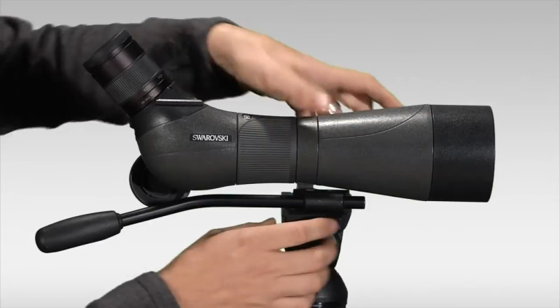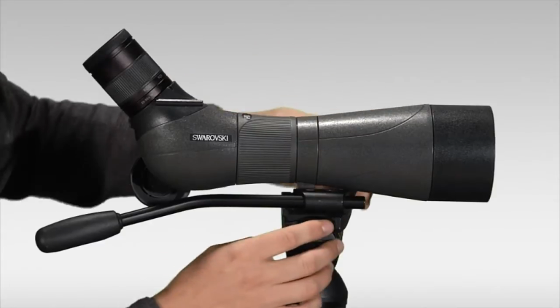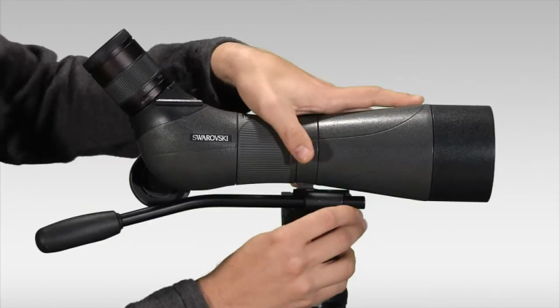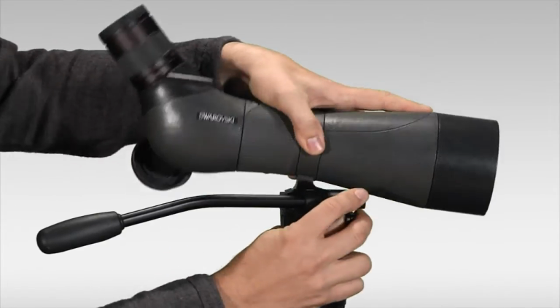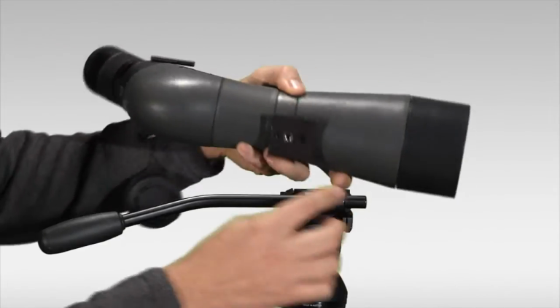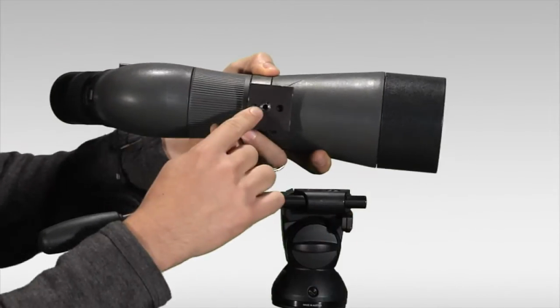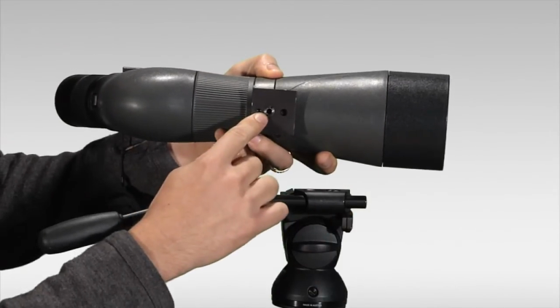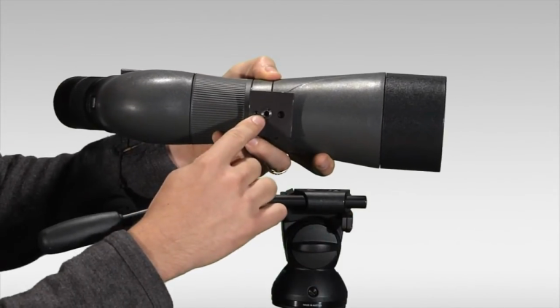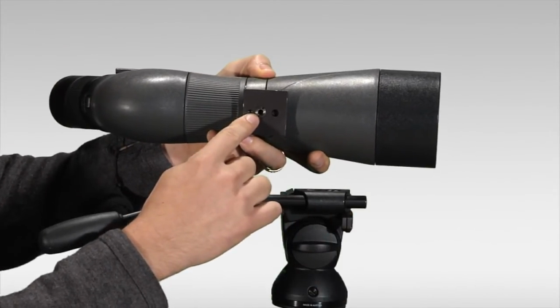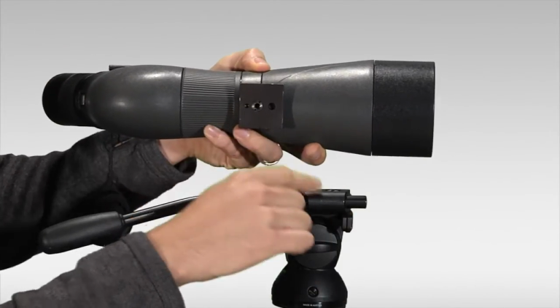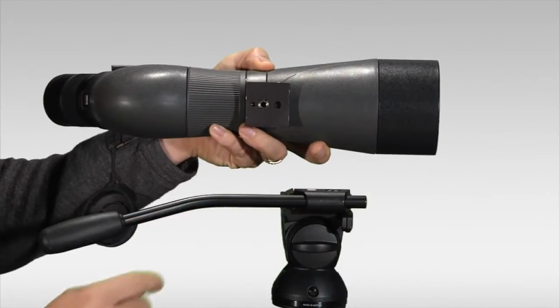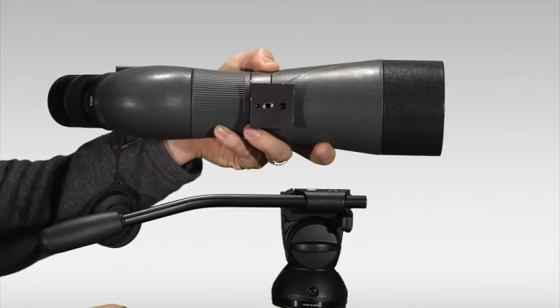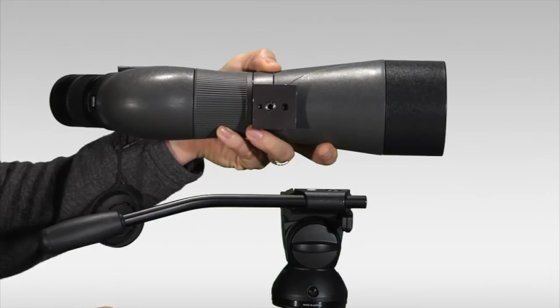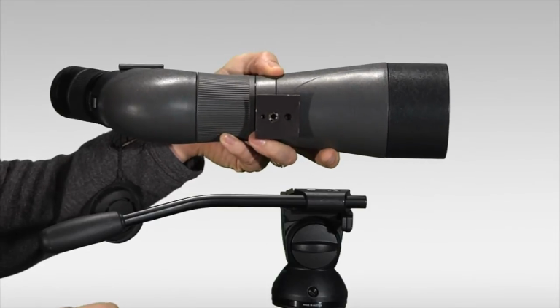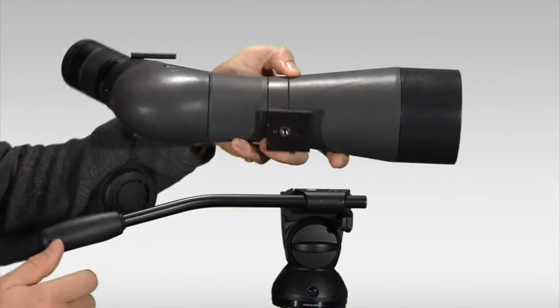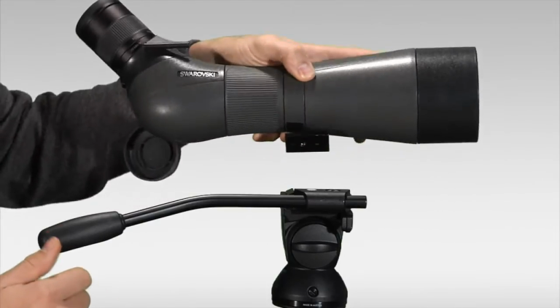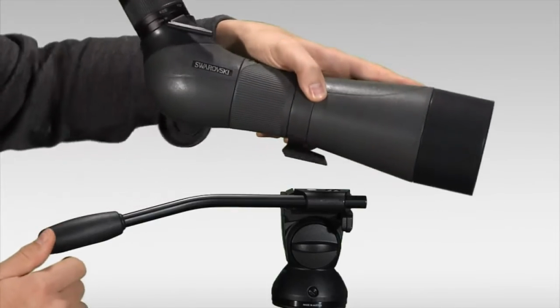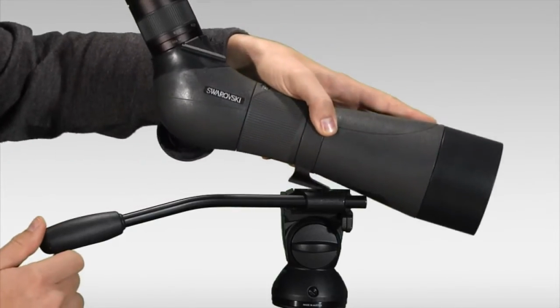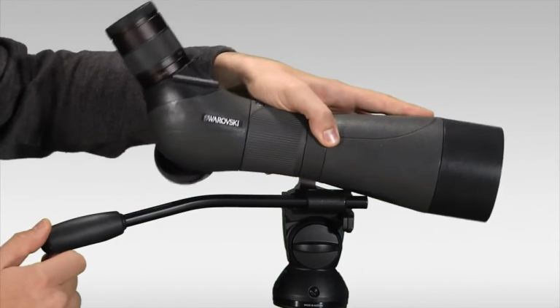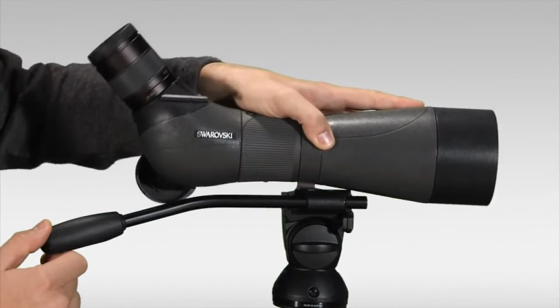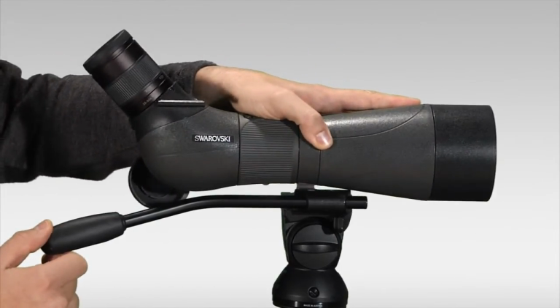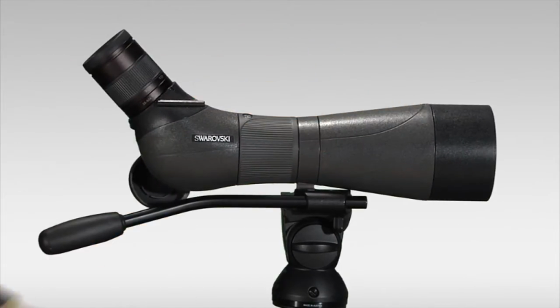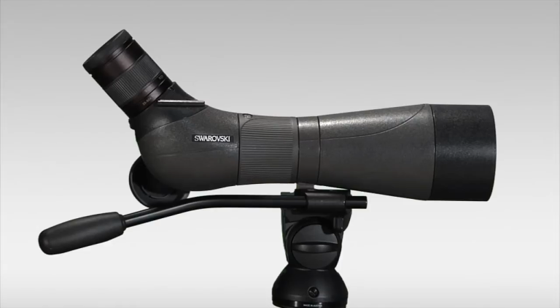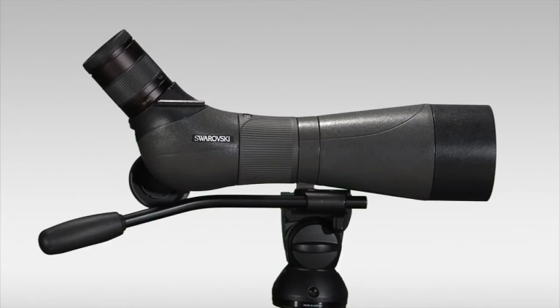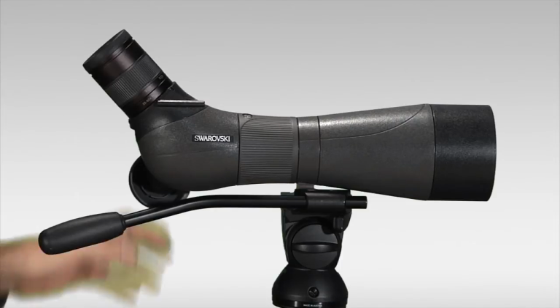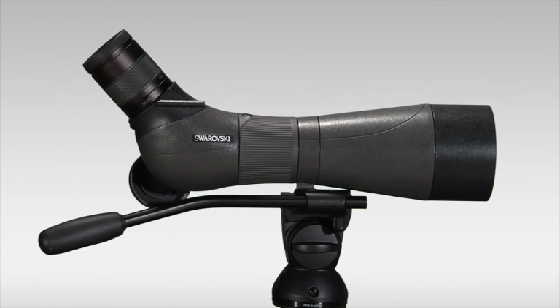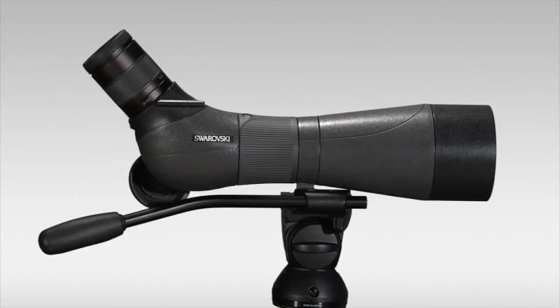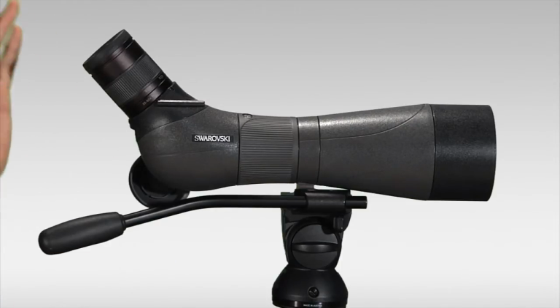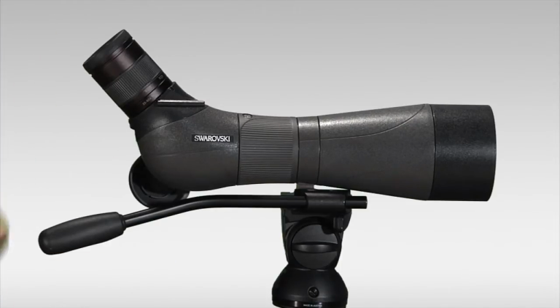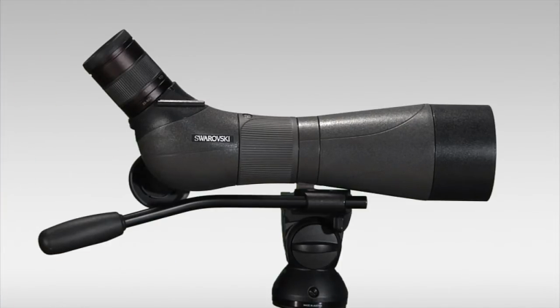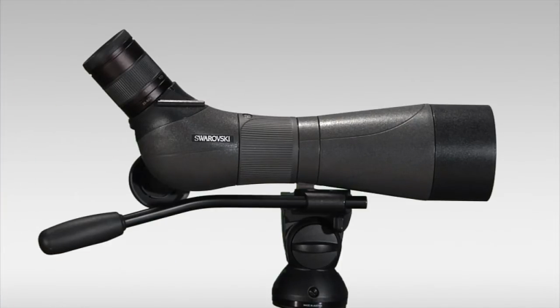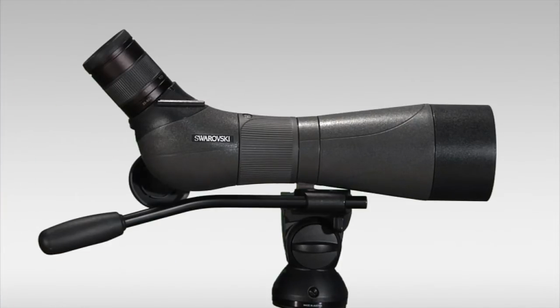The scope features a standard tripod mount on the underside. If you own a Swarovski tripod or some of the Manfrotto tripods, you can actually lock the scope right into the quick release mechanism on the tripod, making for an extra stable and sturdy mount. It's a really nice feature.